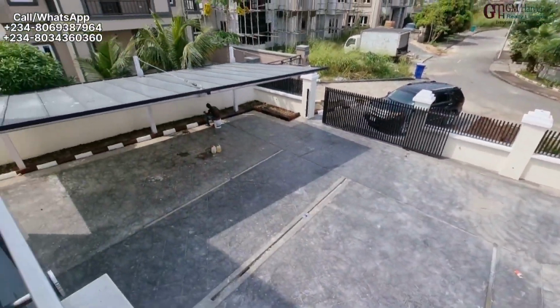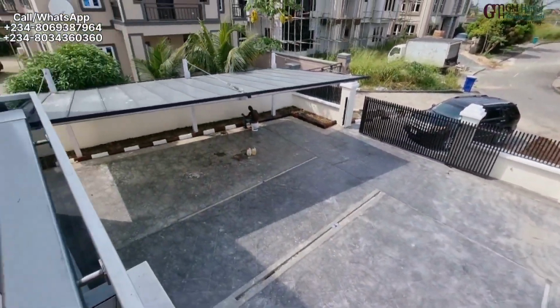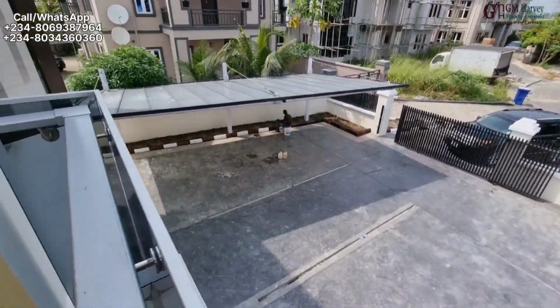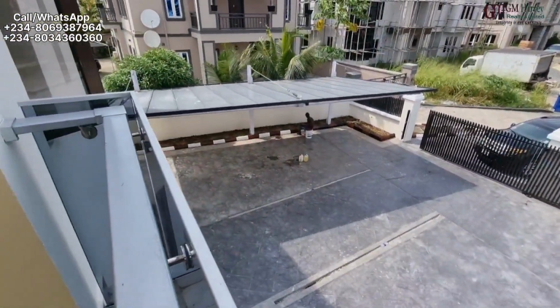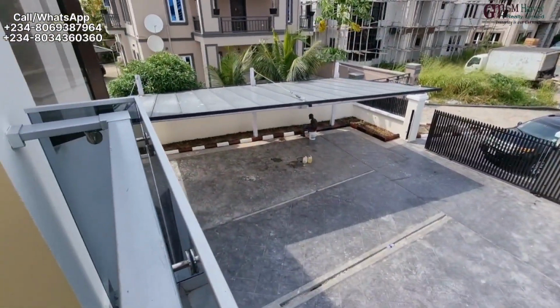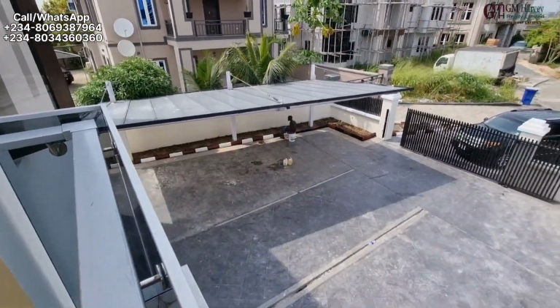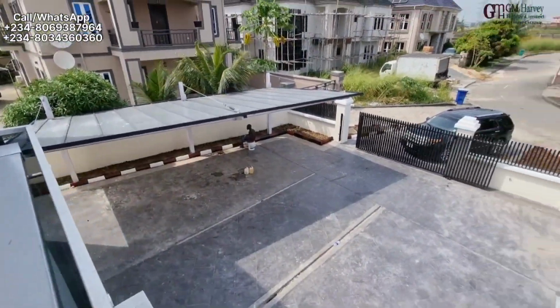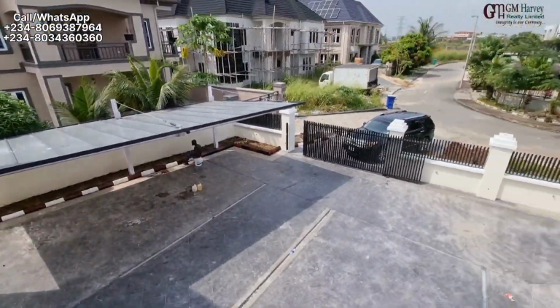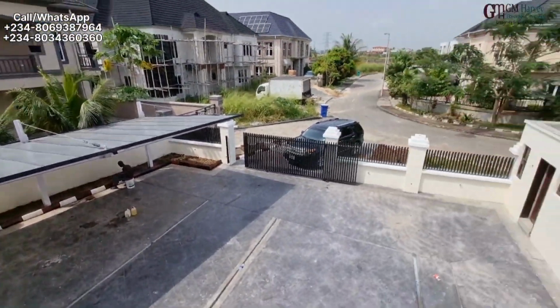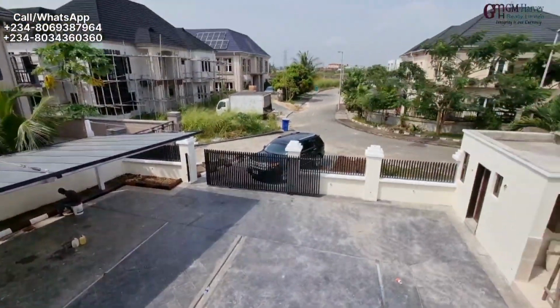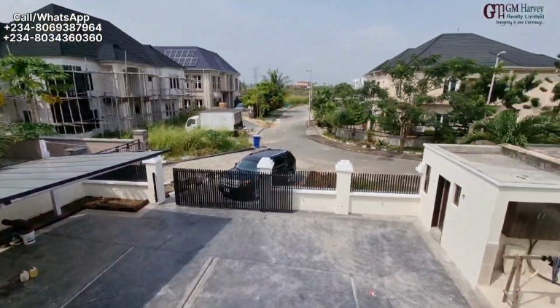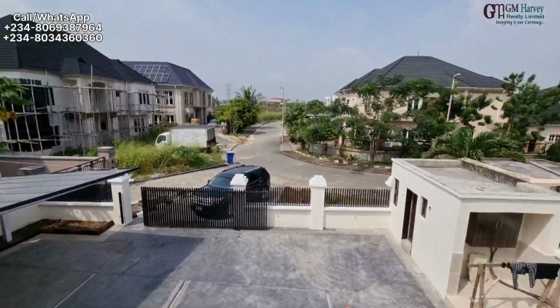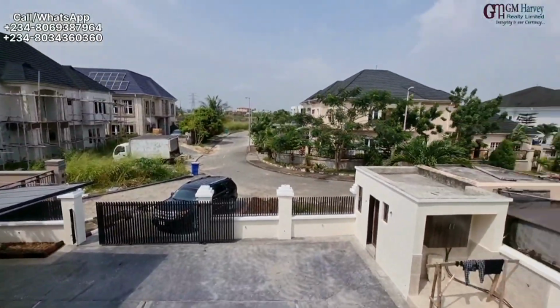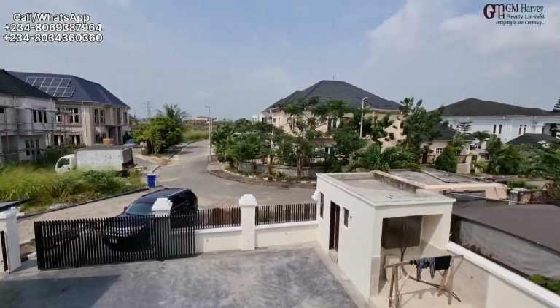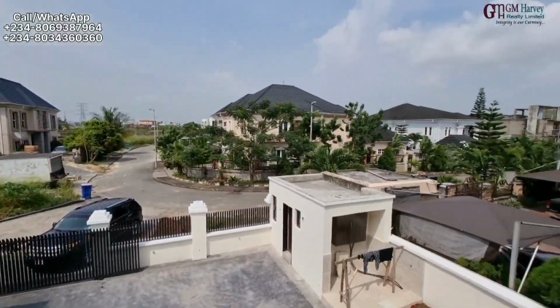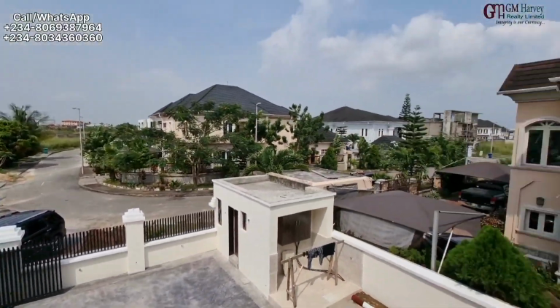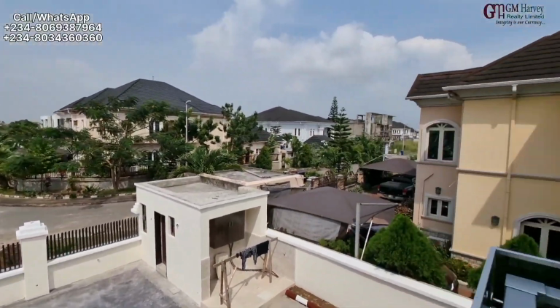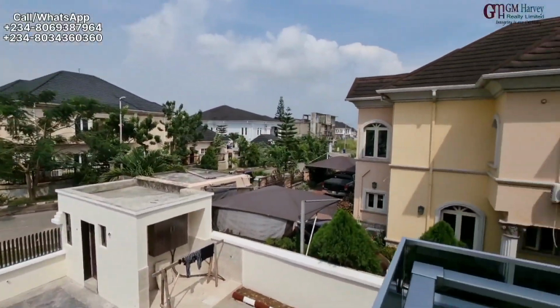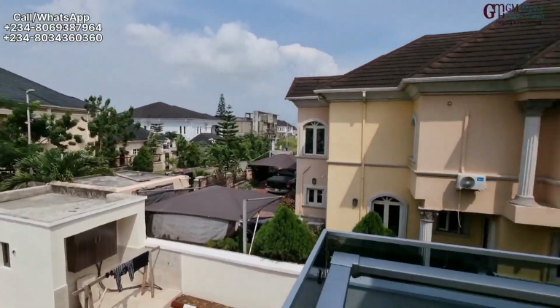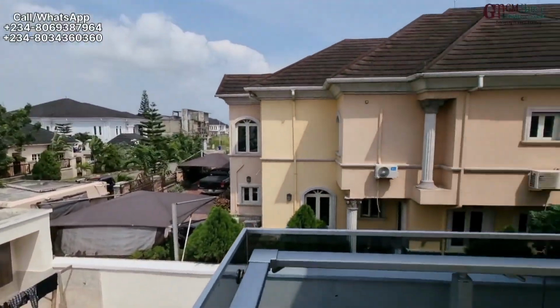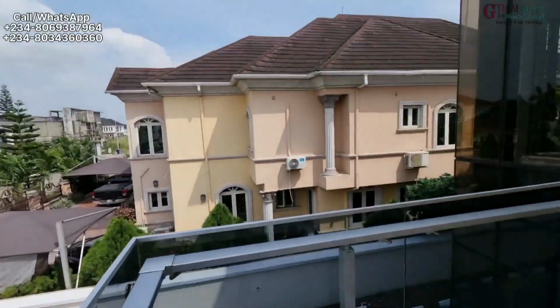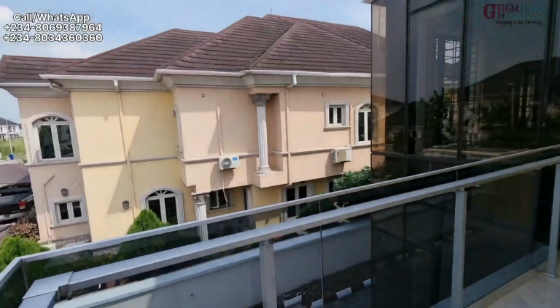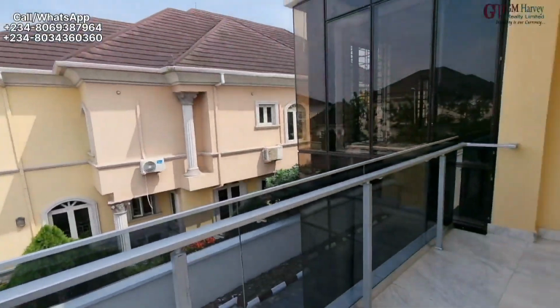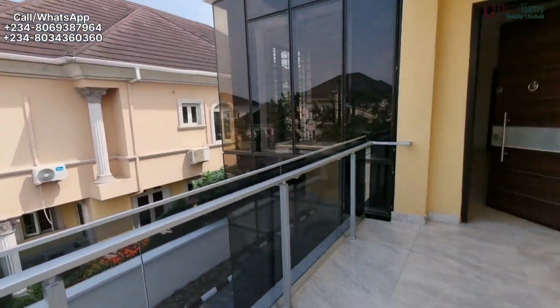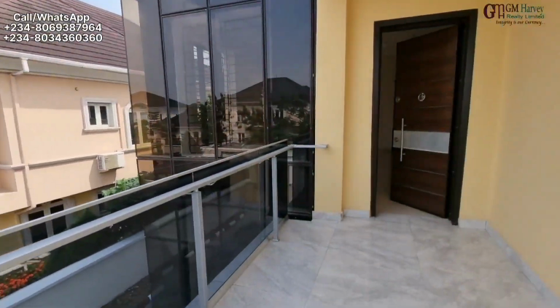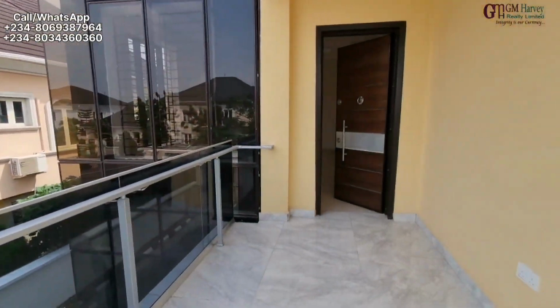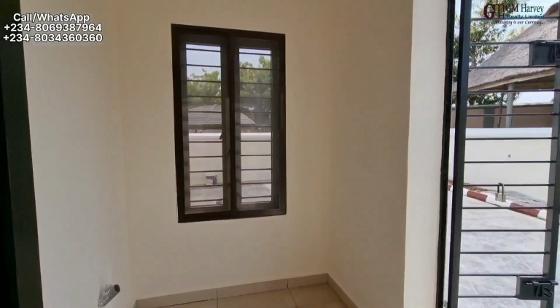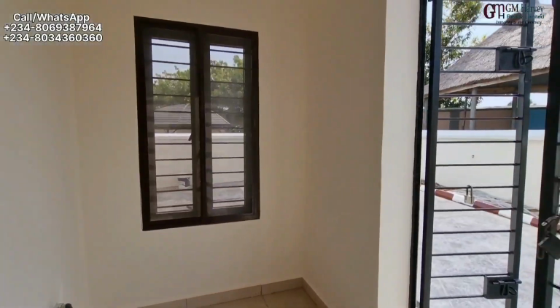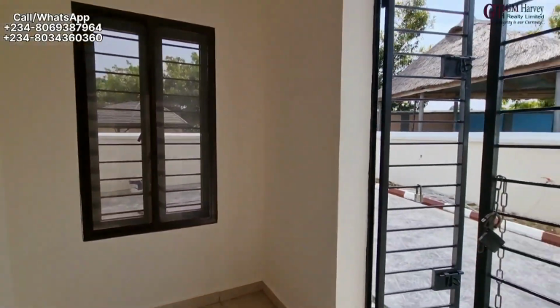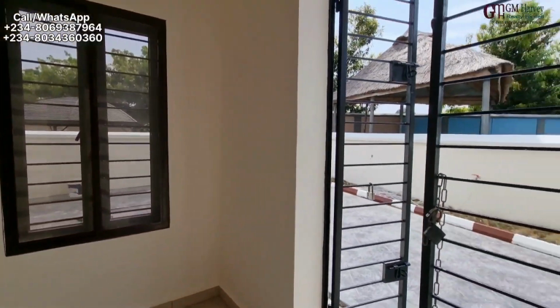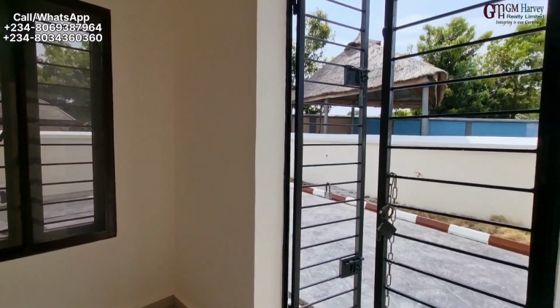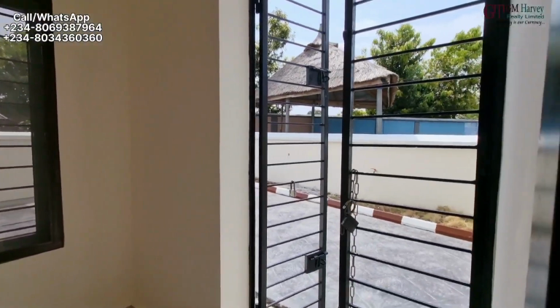So this is the balcony from the primary room. You have the balcony here where you can view this beautiful estate. Living in a place like this is all you need — all the peace you can get. This is the most serene estate.